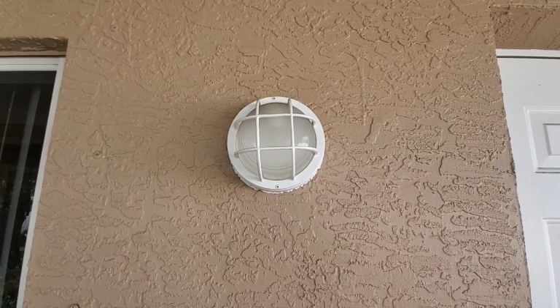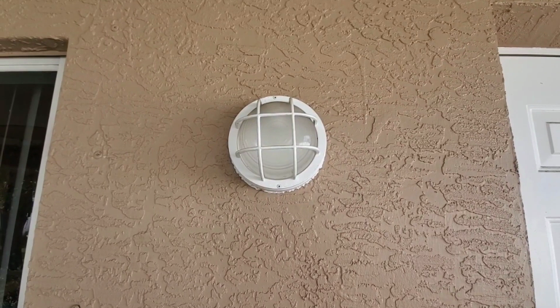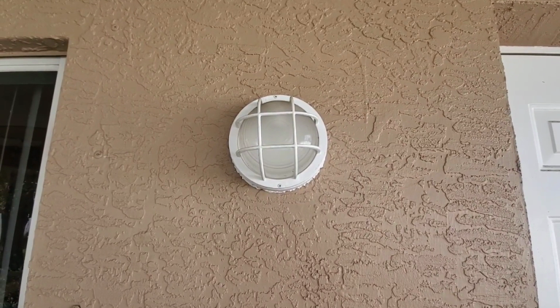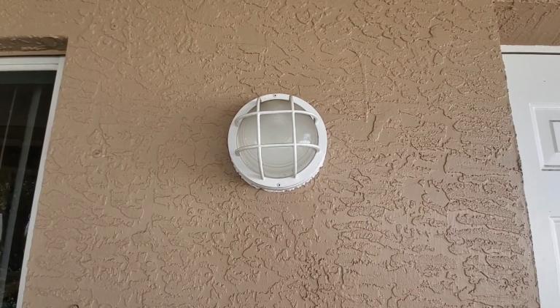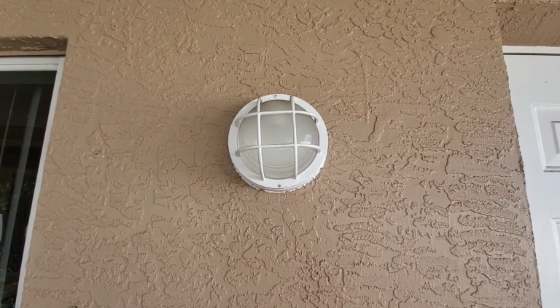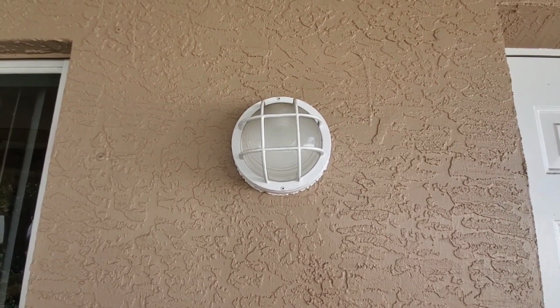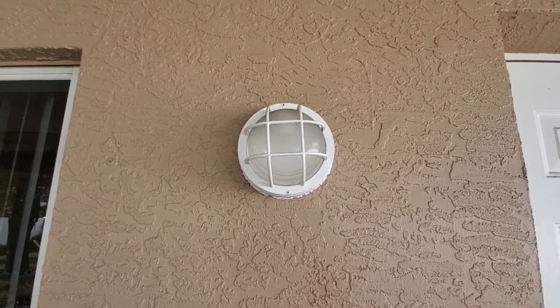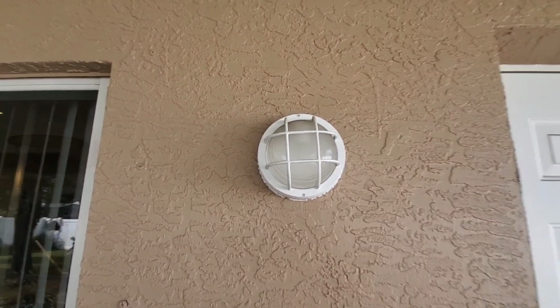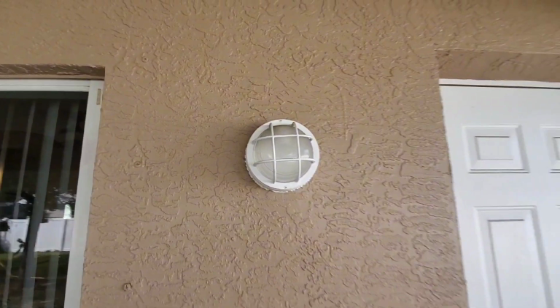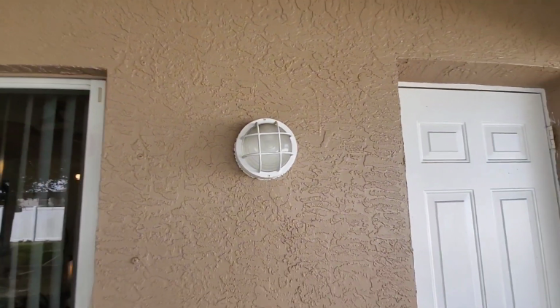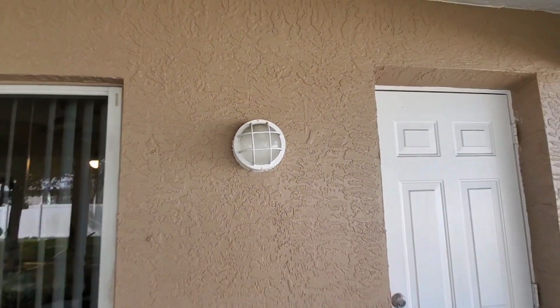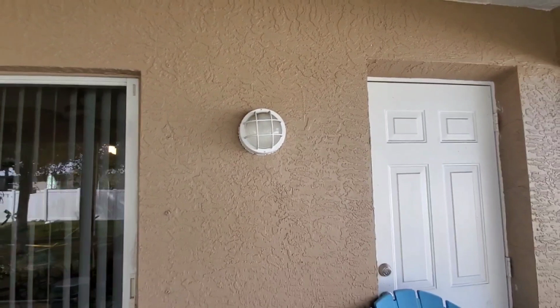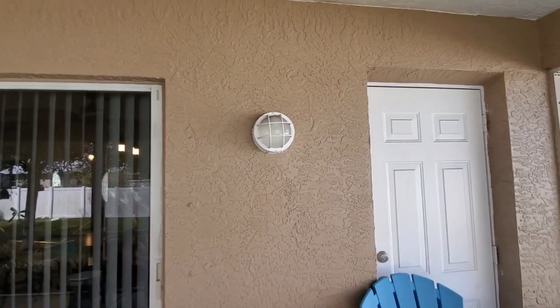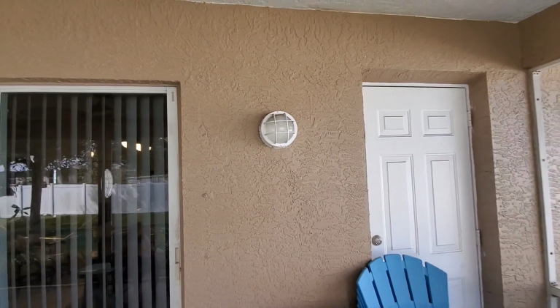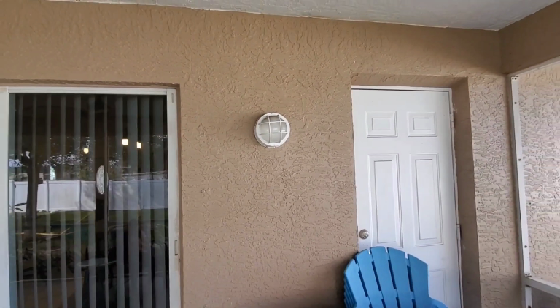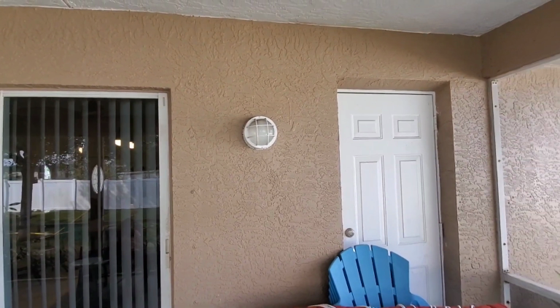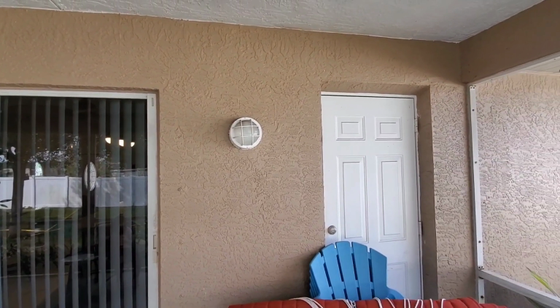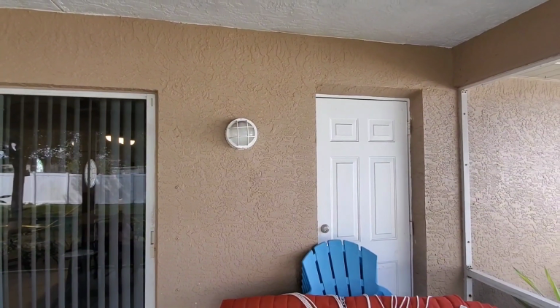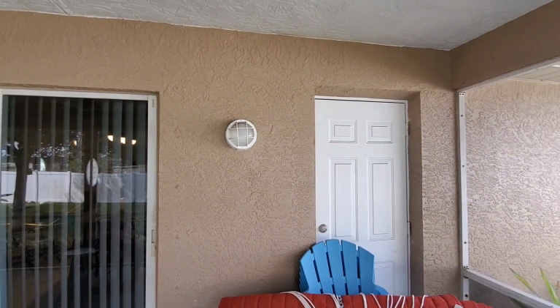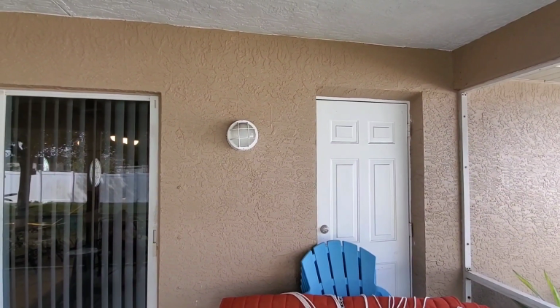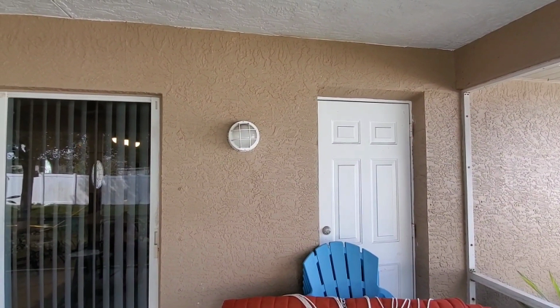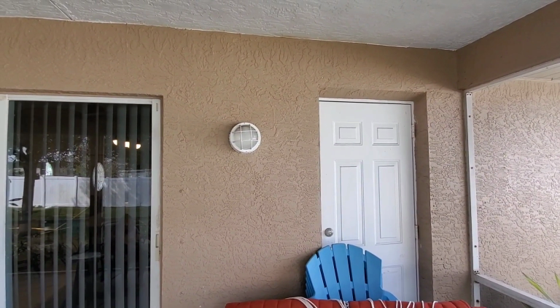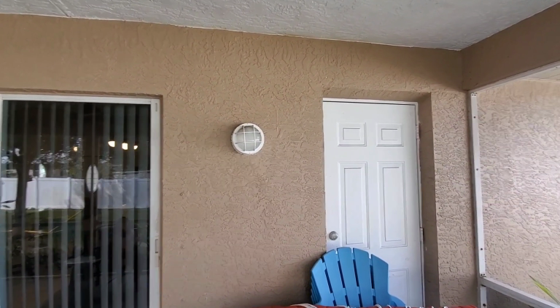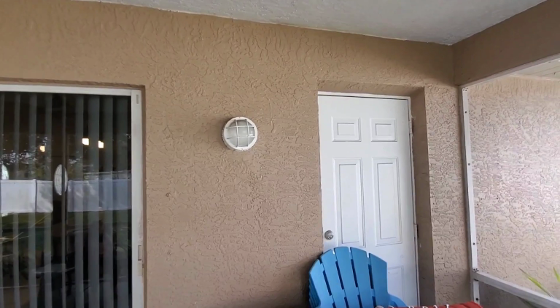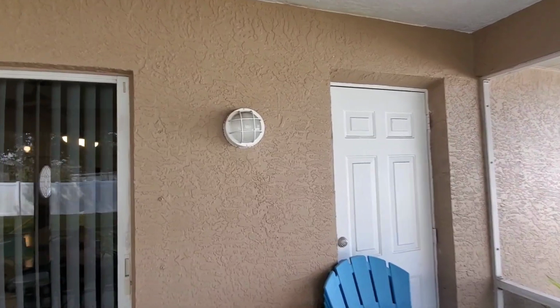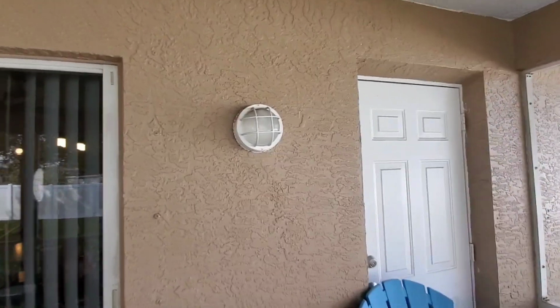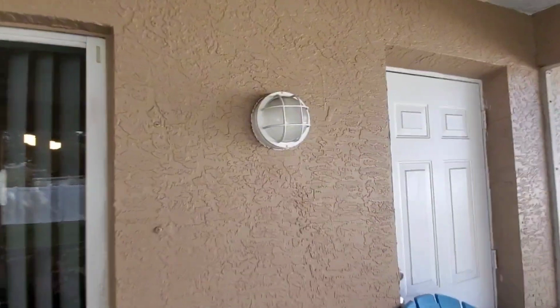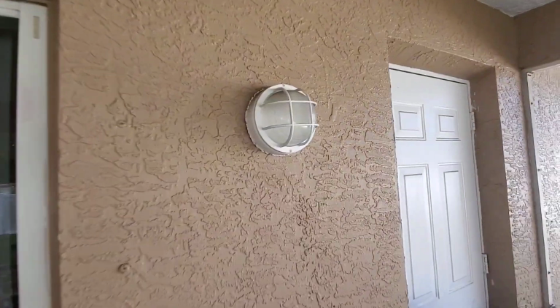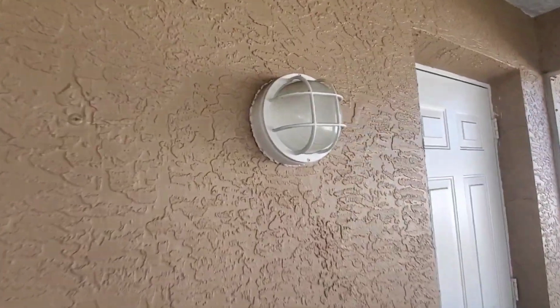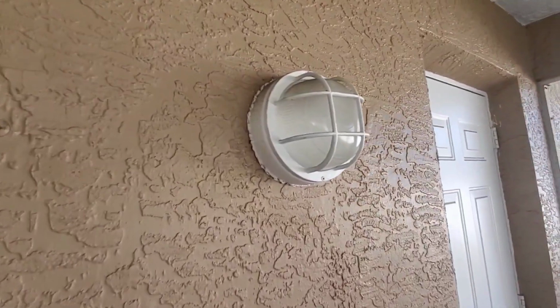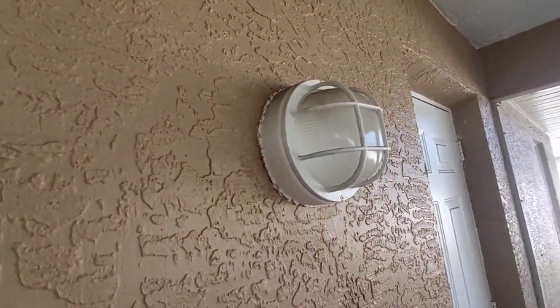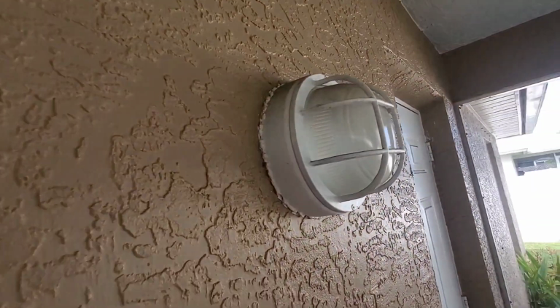Today I'm doing a review of this Westinghouse outdoor light fixture. Let me go ahead and back up a little bit so you can get a better look at what this looks like from a distance. I like the look of it — I think it makes for a nice little light out here on the patio.